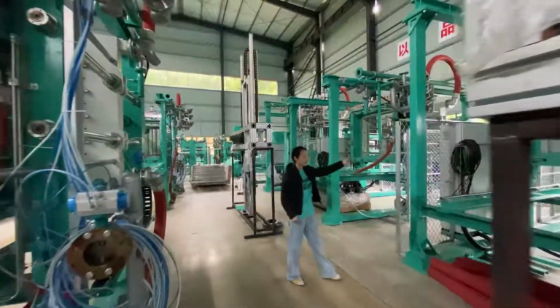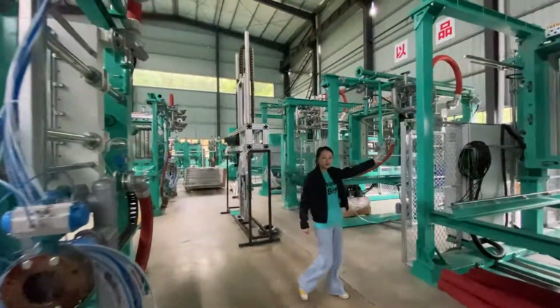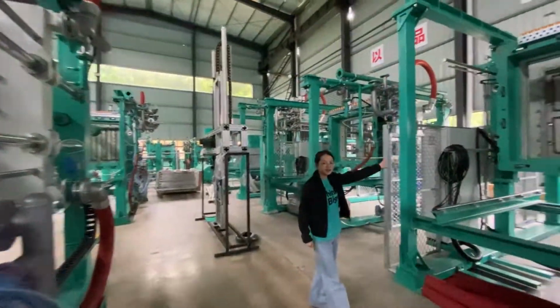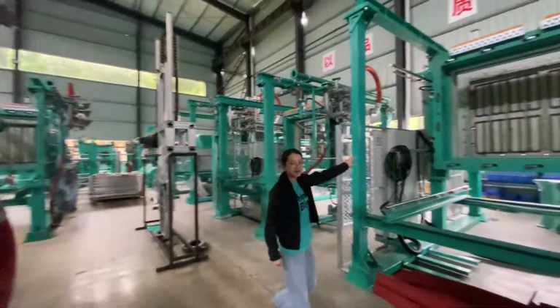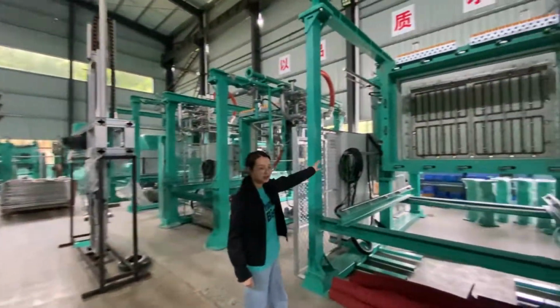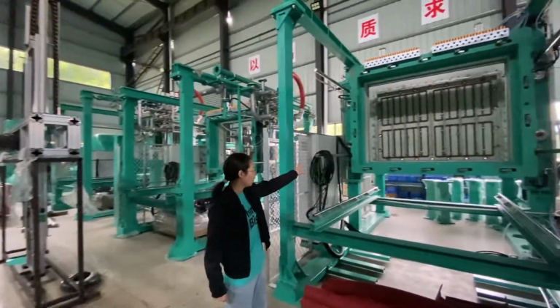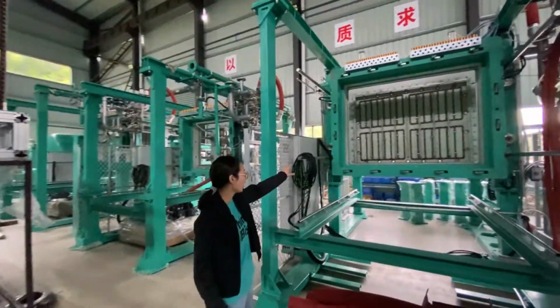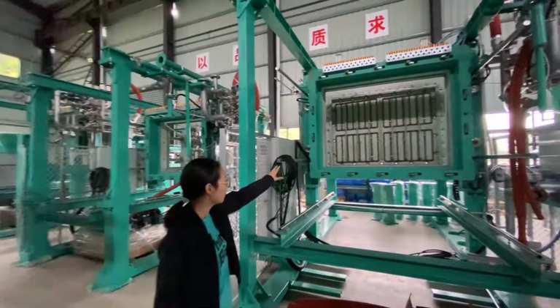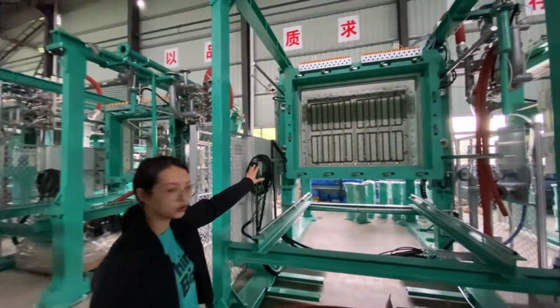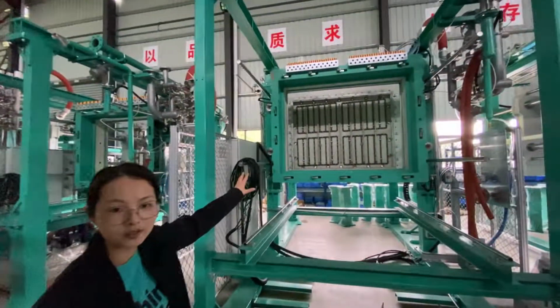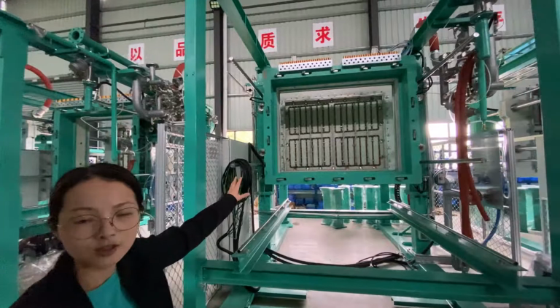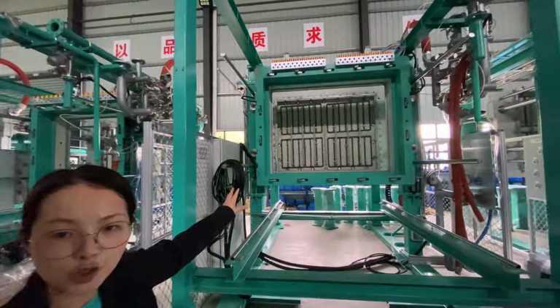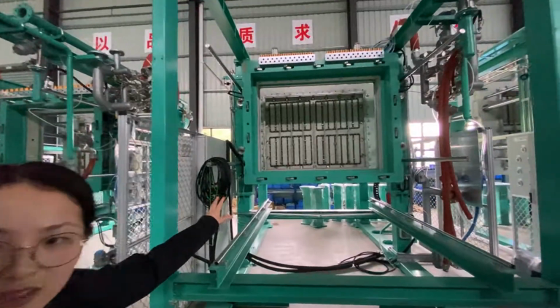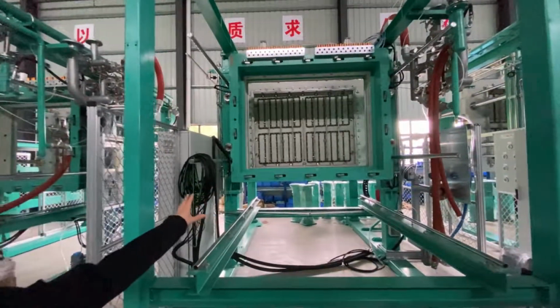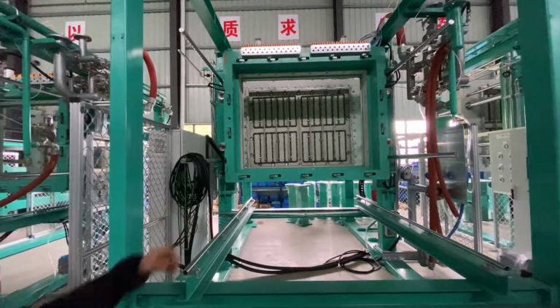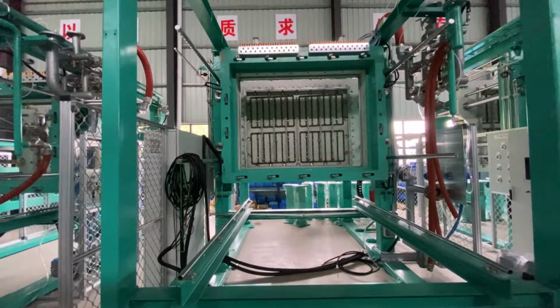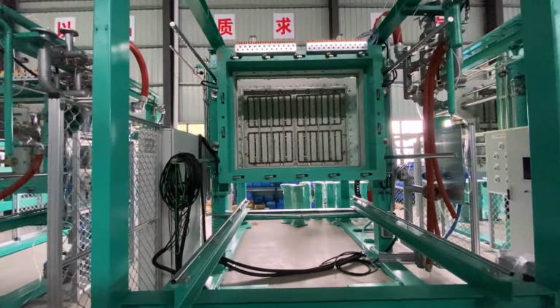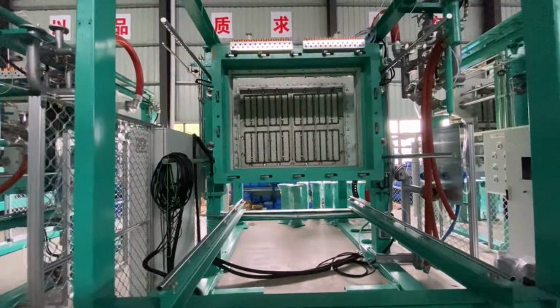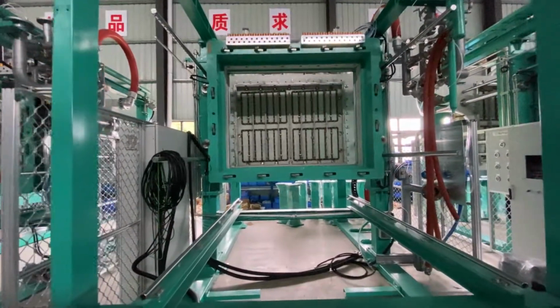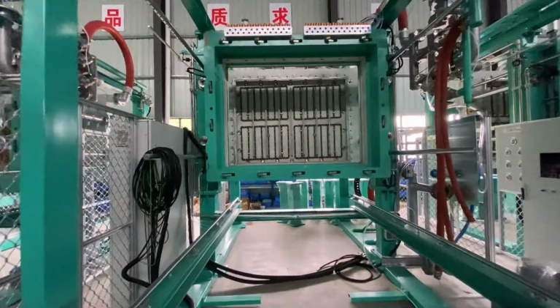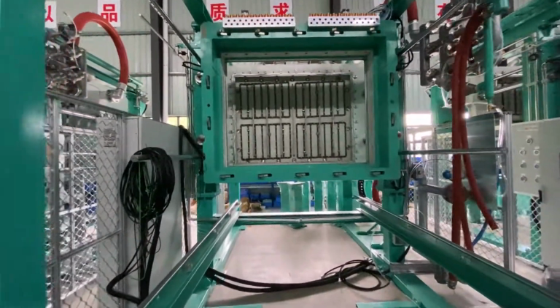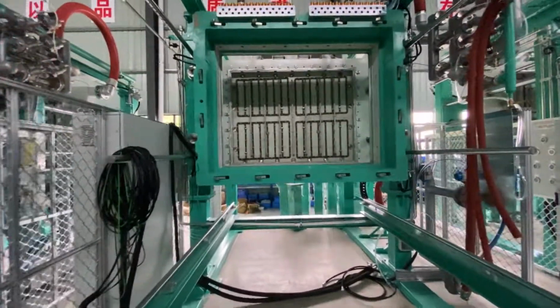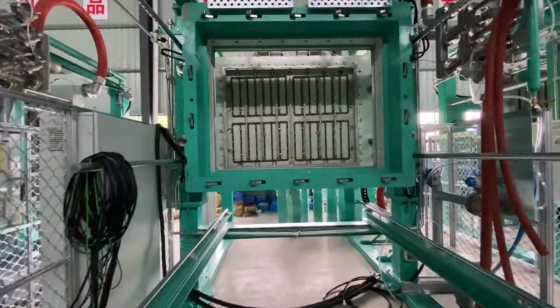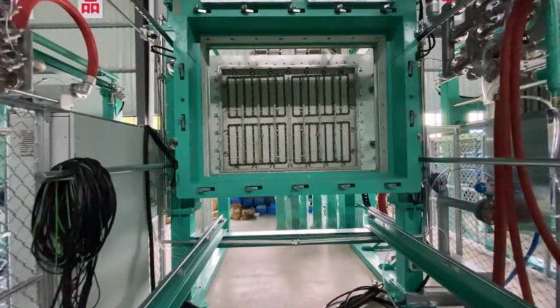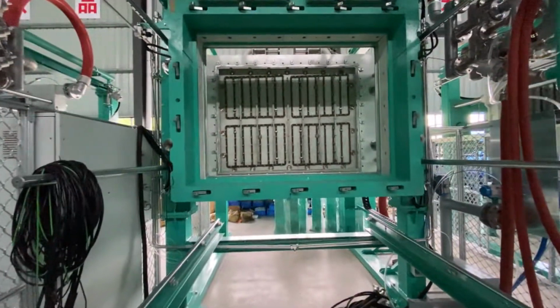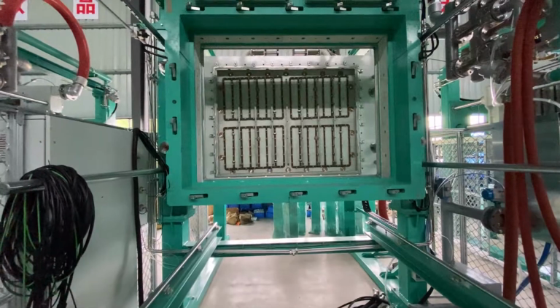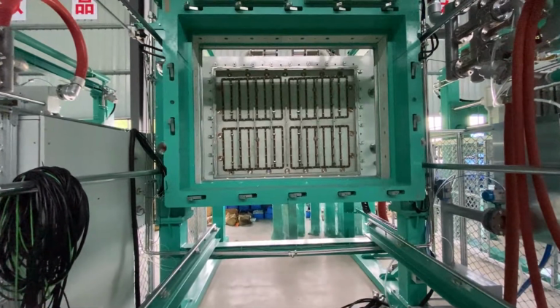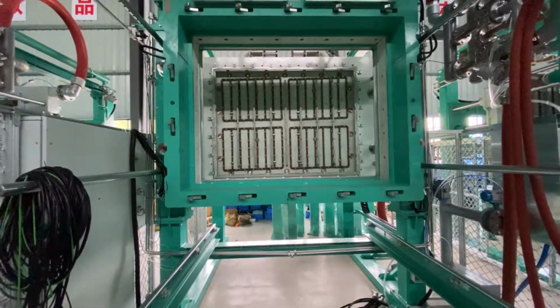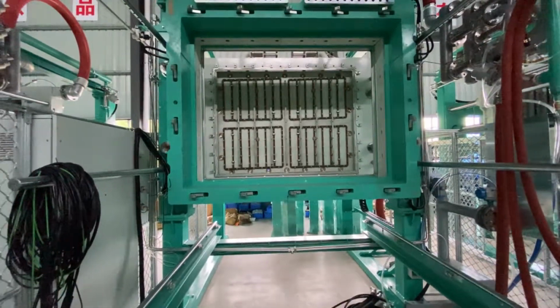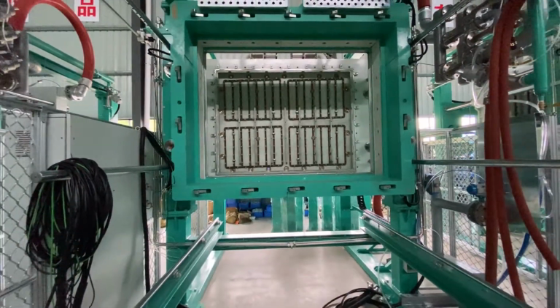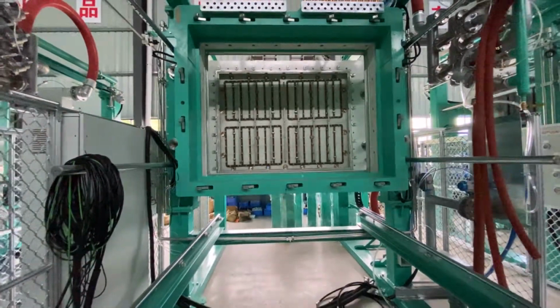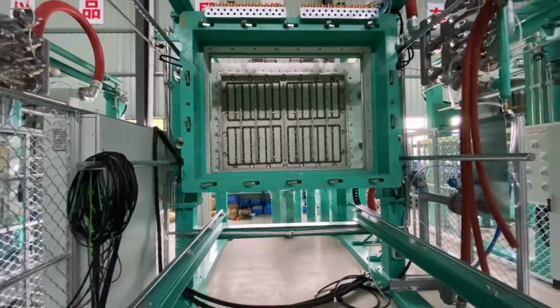As you can see, all our molds are using insulation material, so it can keep the mold at high temperature while molding.